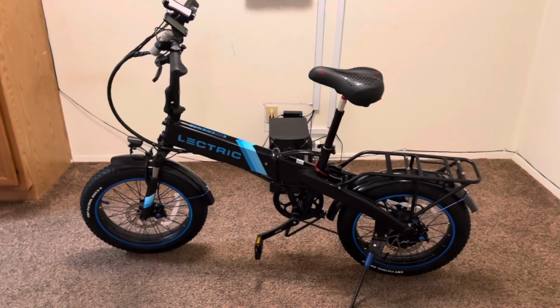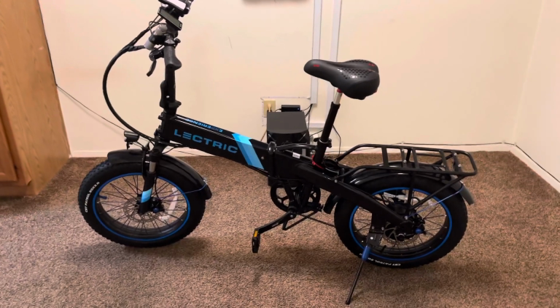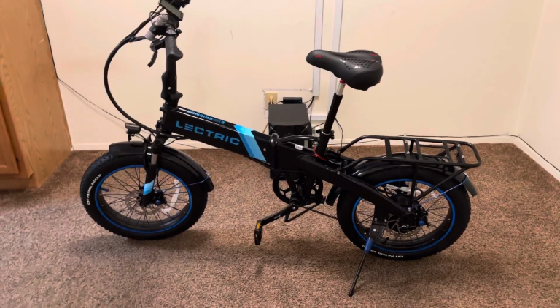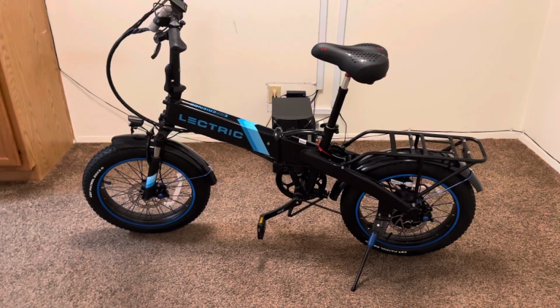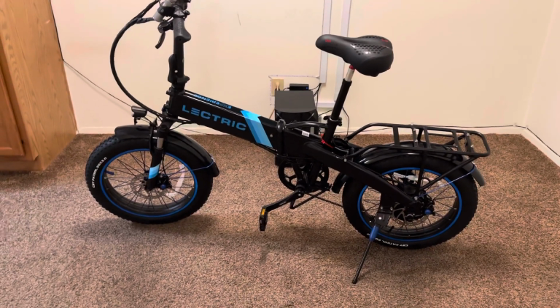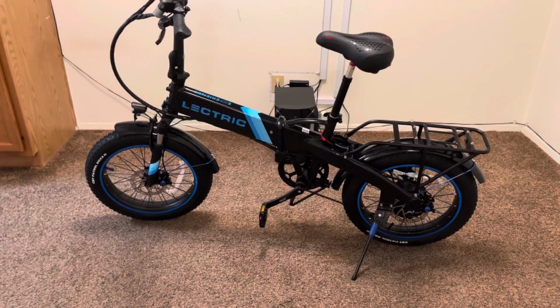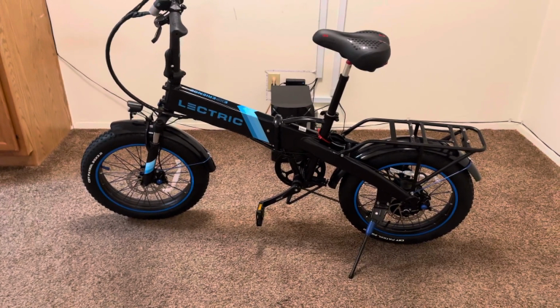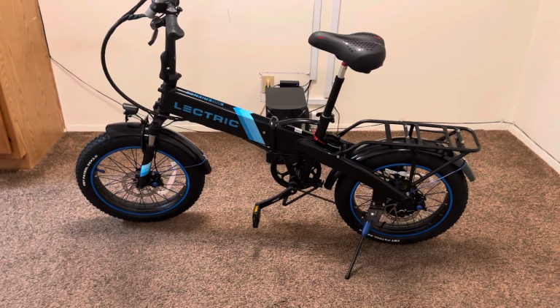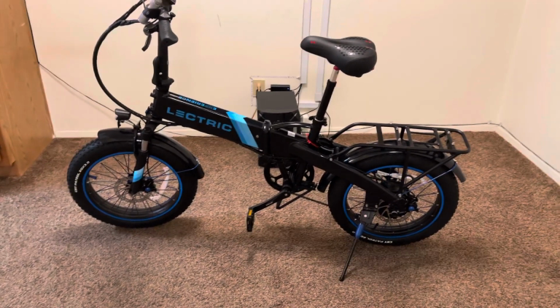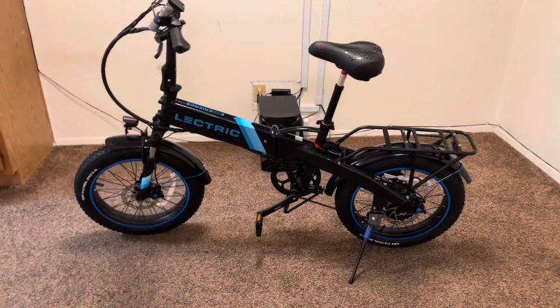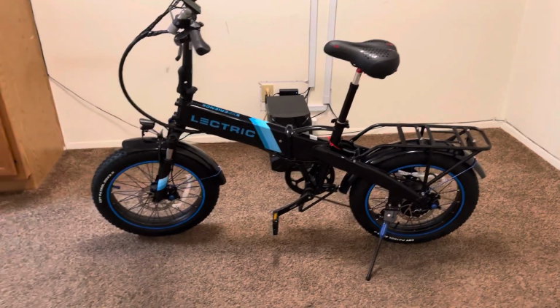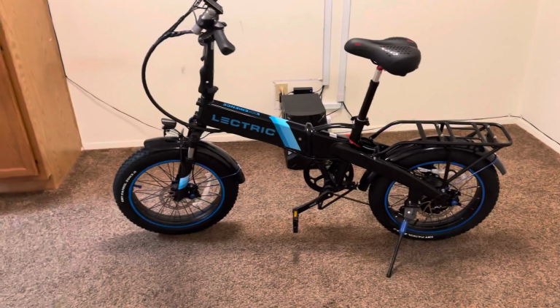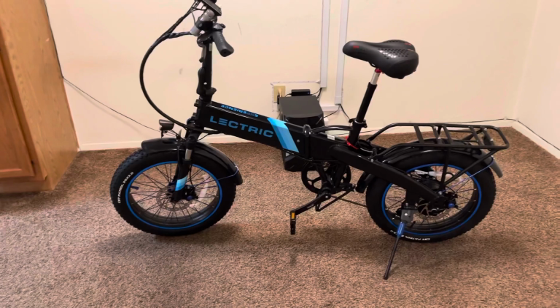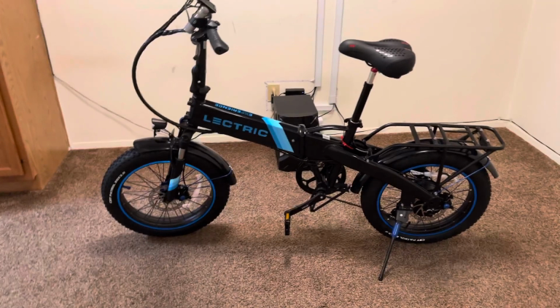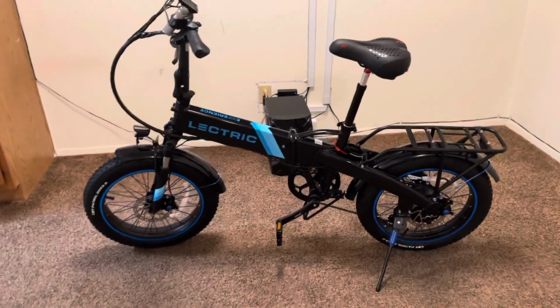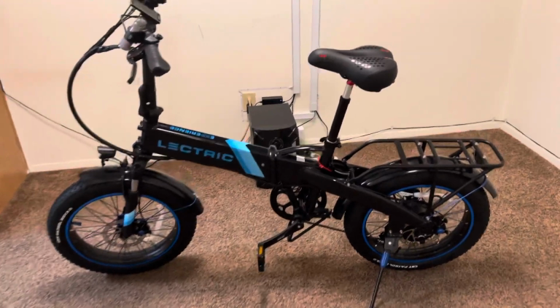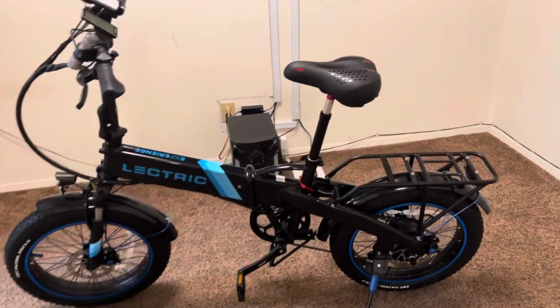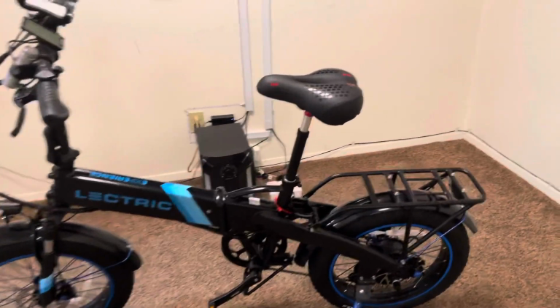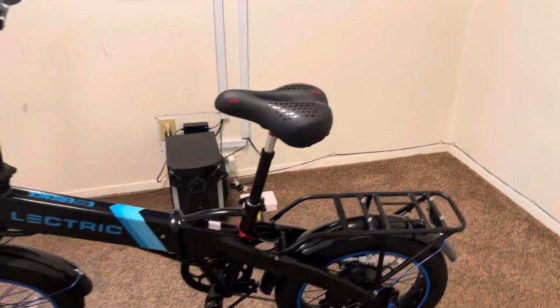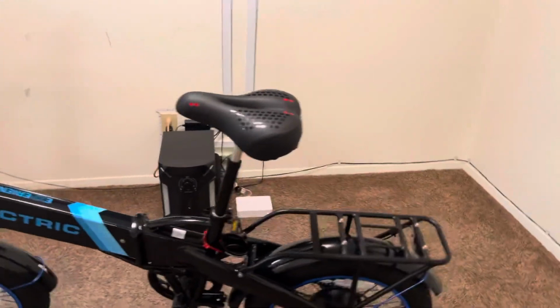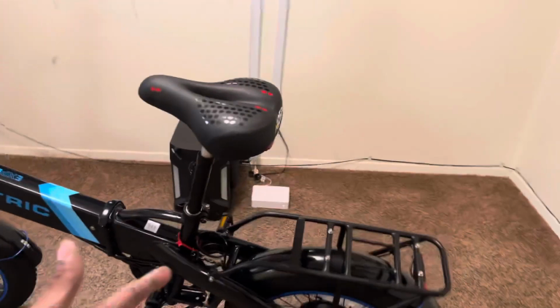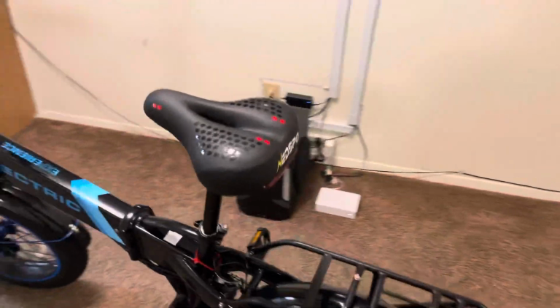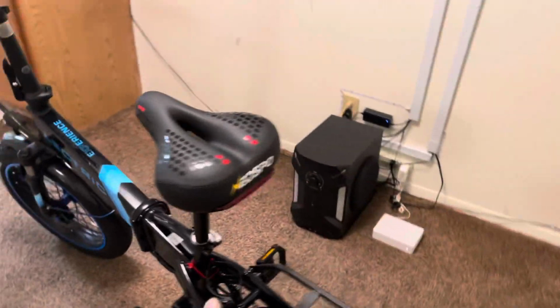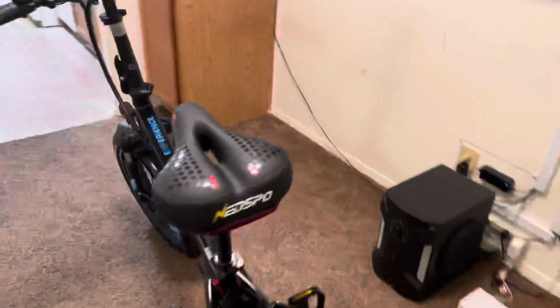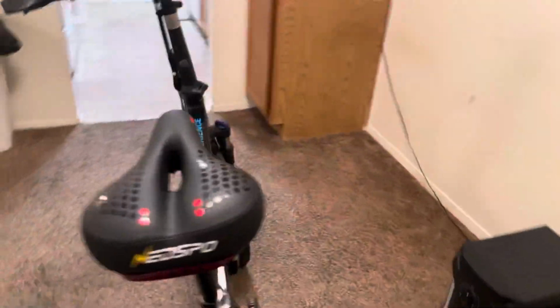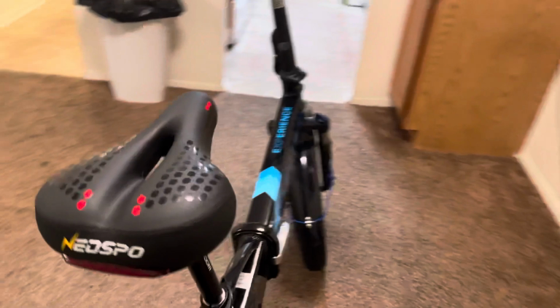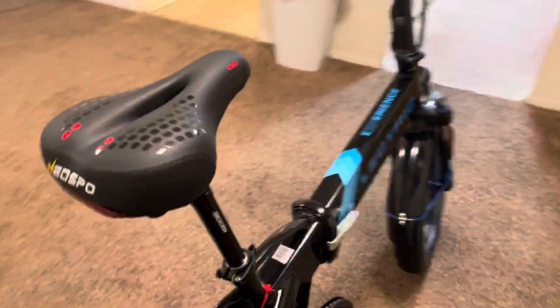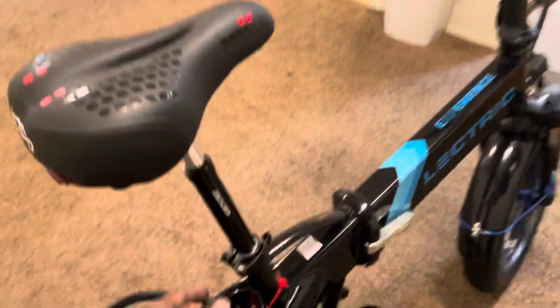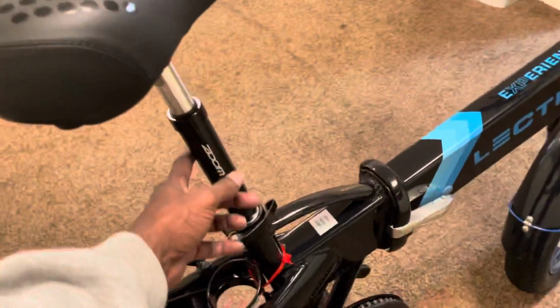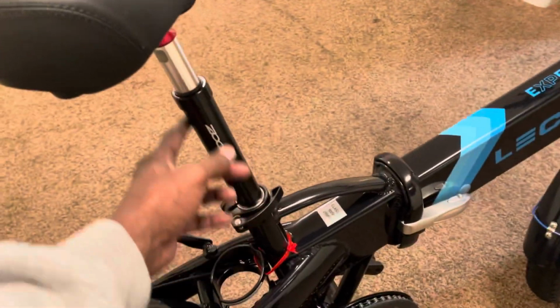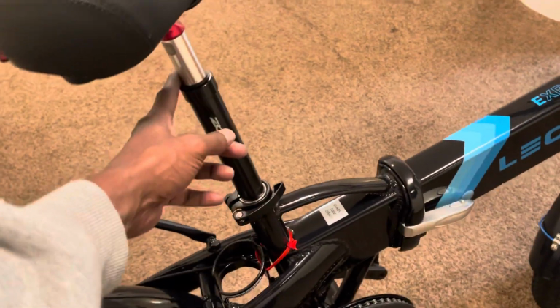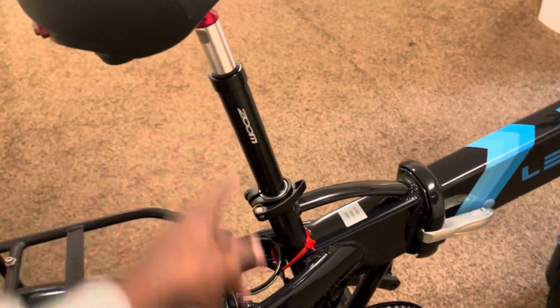So far I checked over all the nuts and bolts — everything seemed to be good. Here's what I did: I bought the Zoom seat post, the suspension seat.